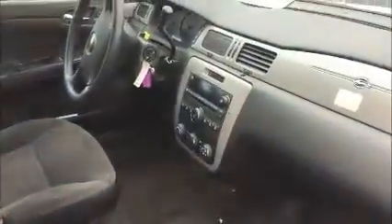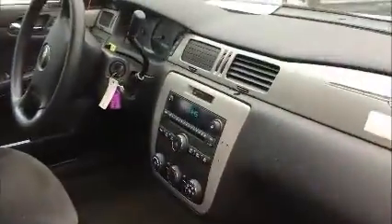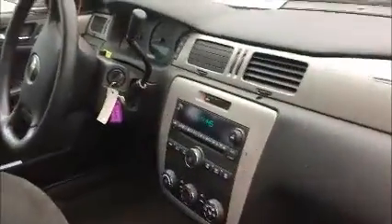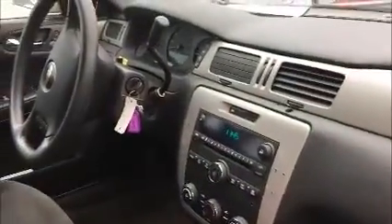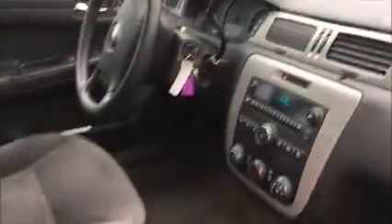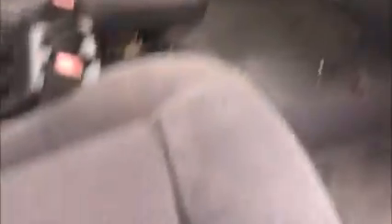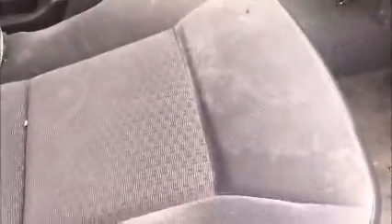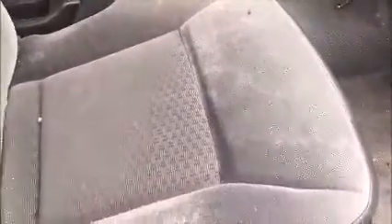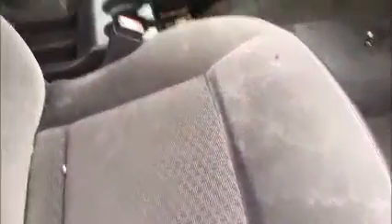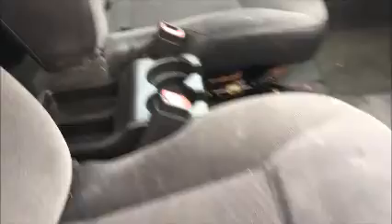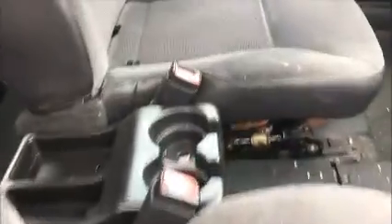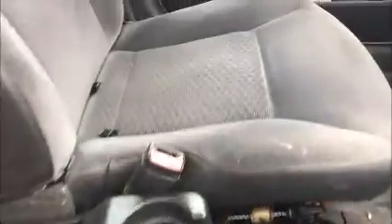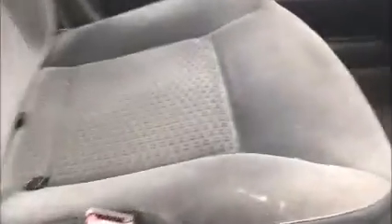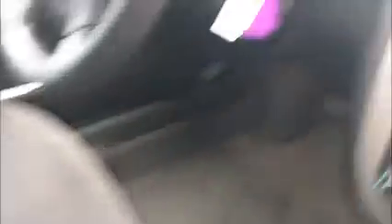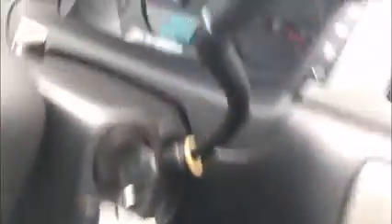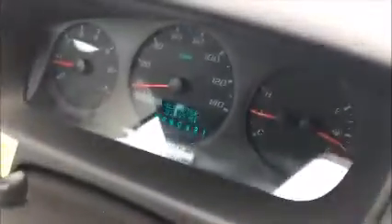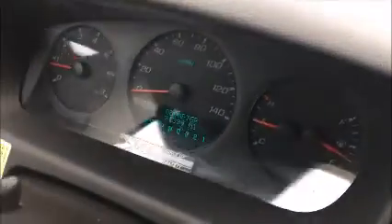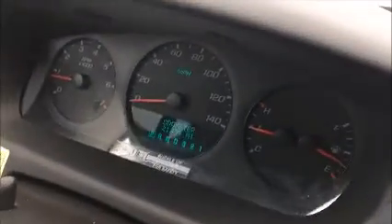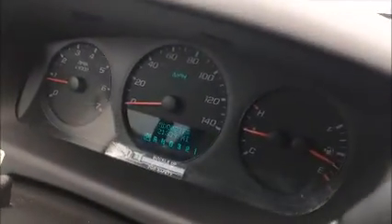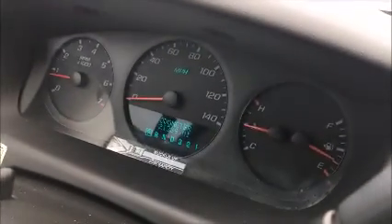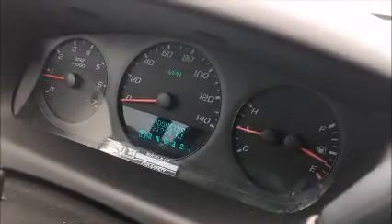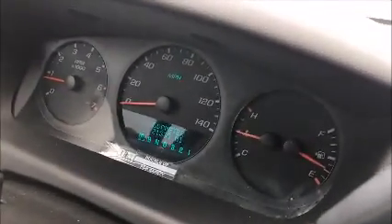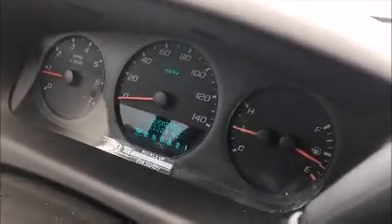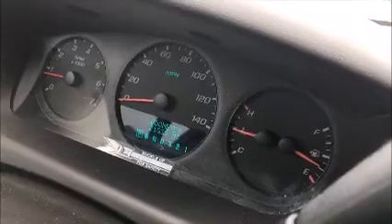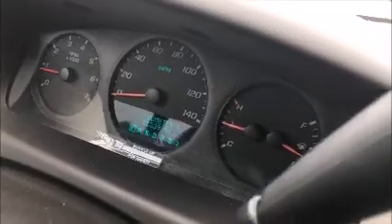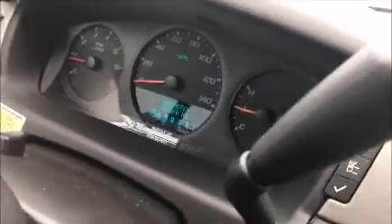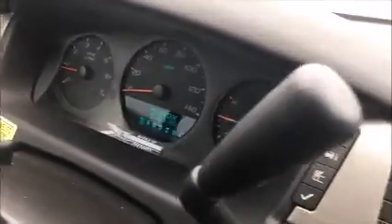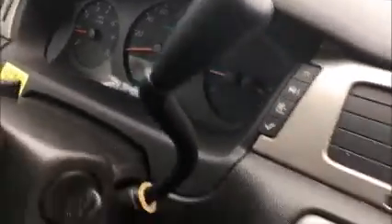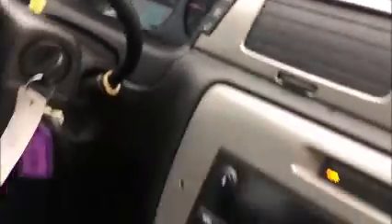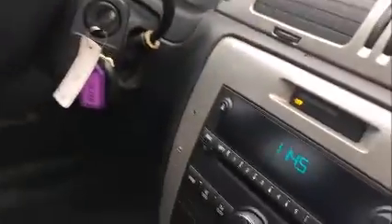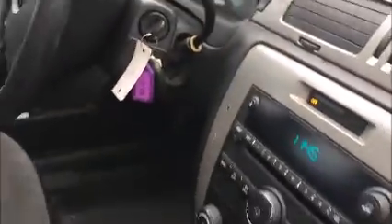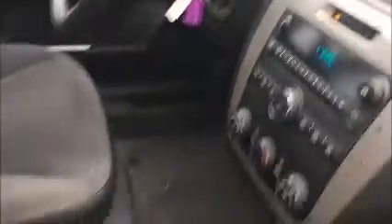Front seats are pretty good, no rips. No warnings on the dash. Very low mileage. Radio works, AC blows cold.